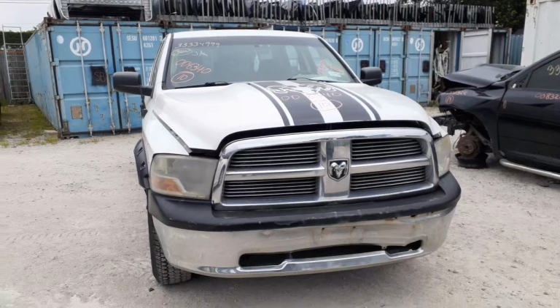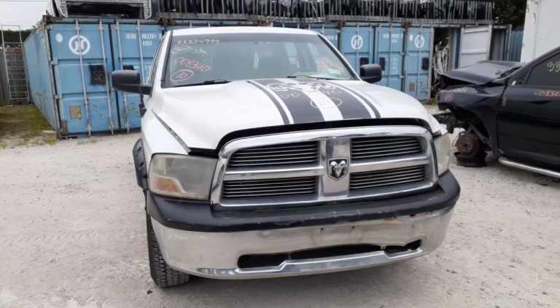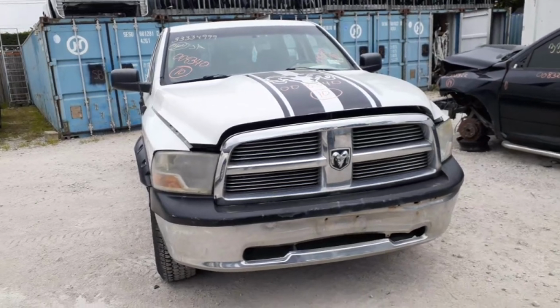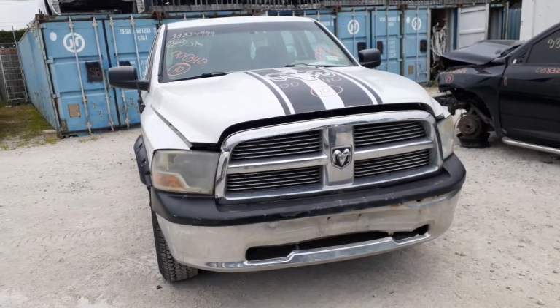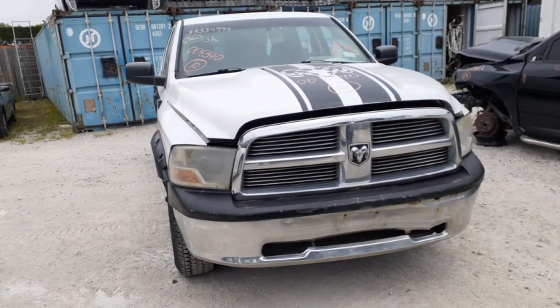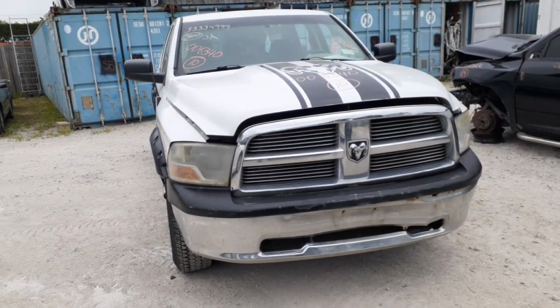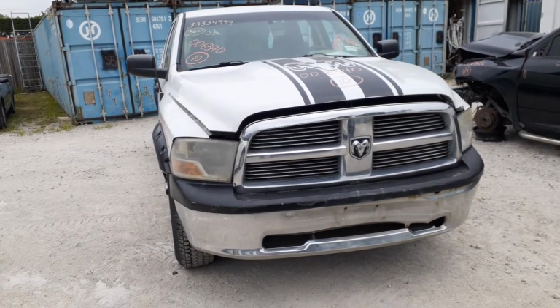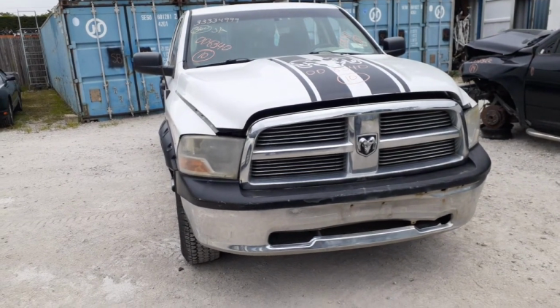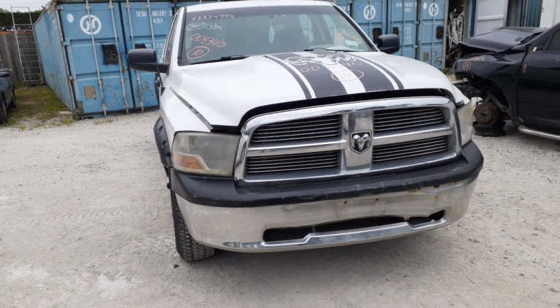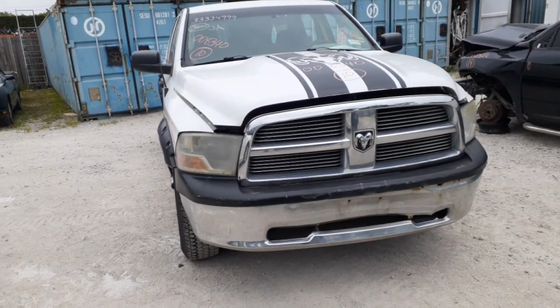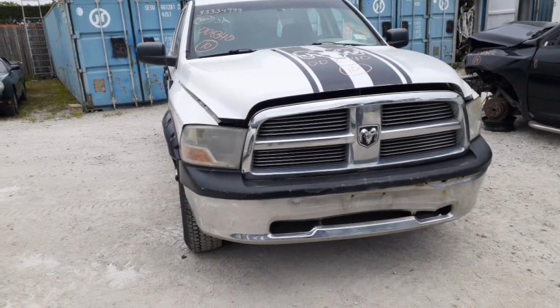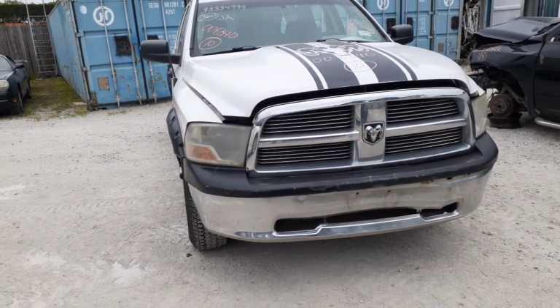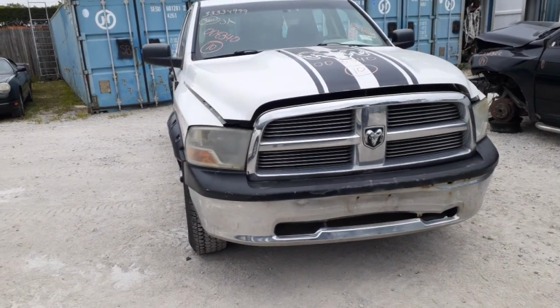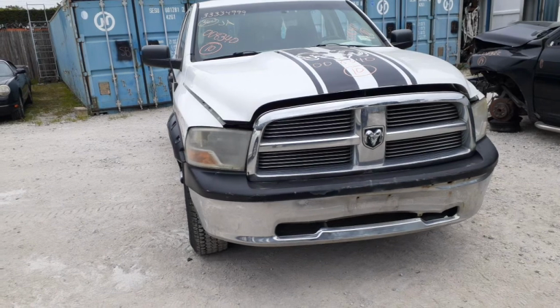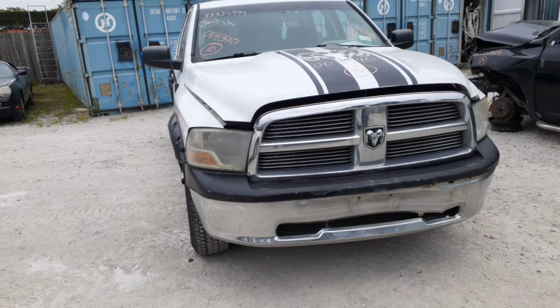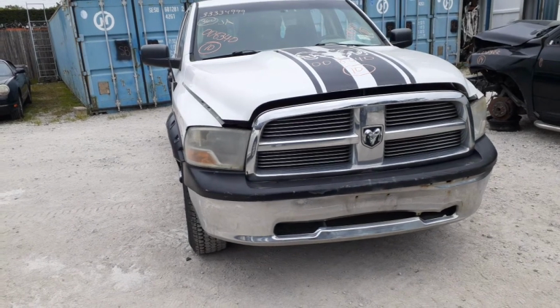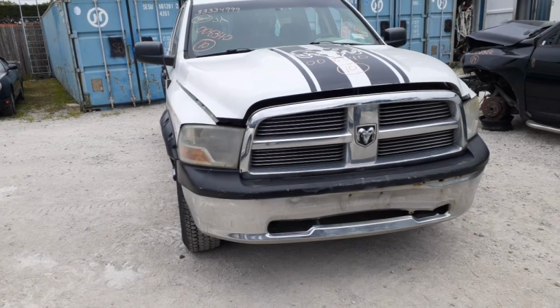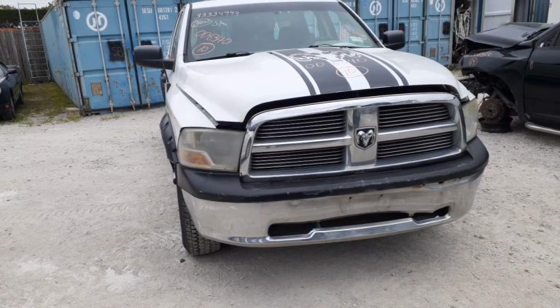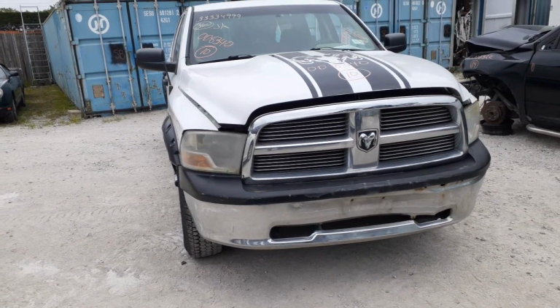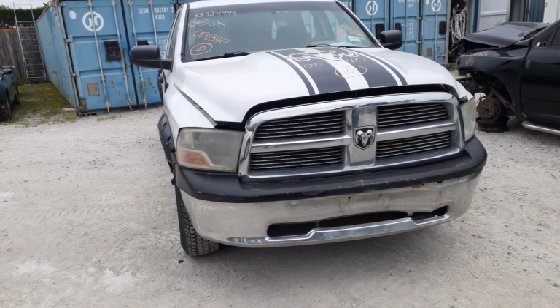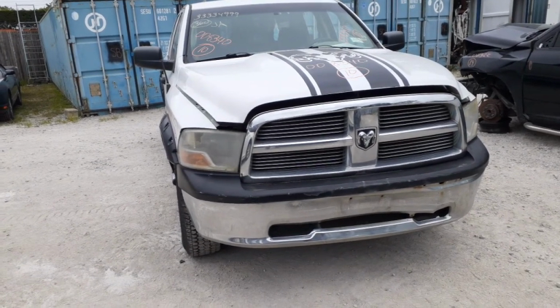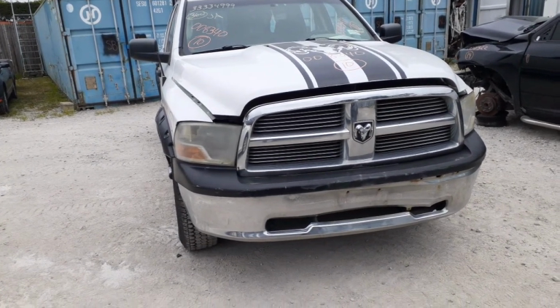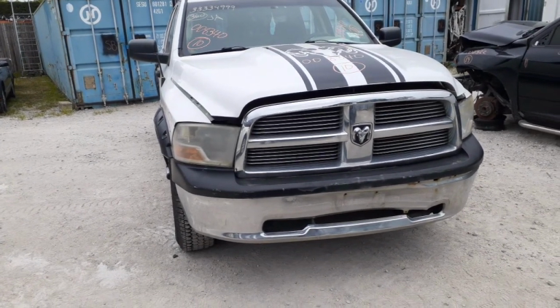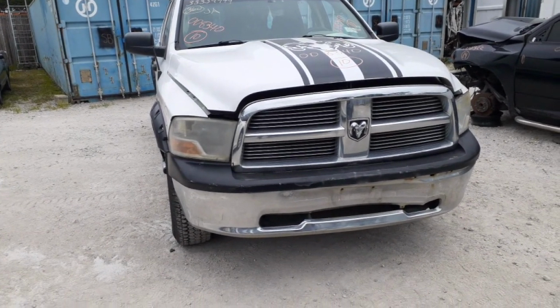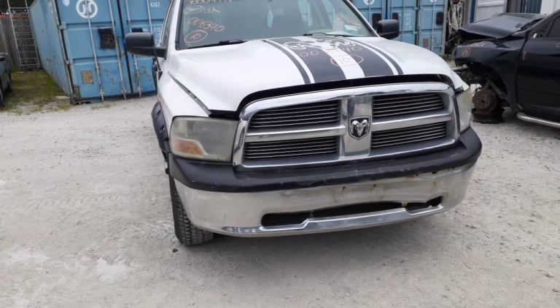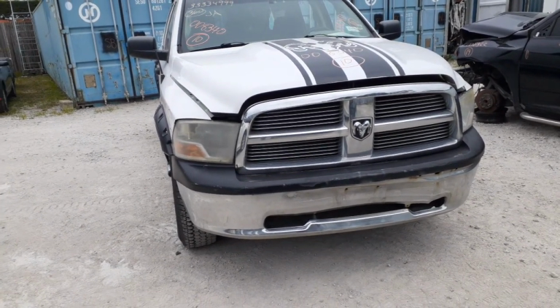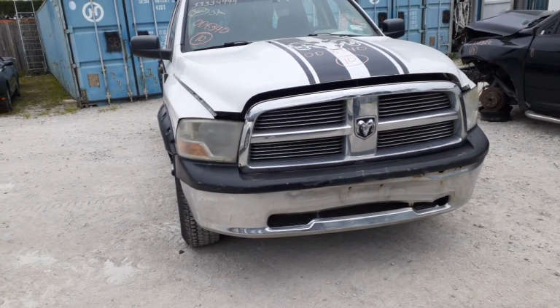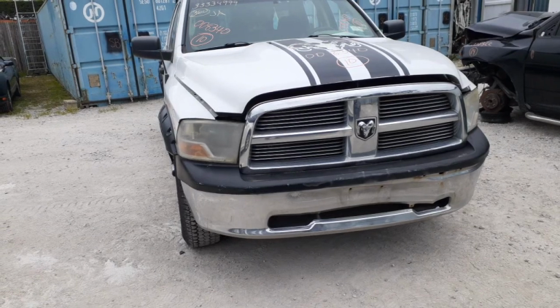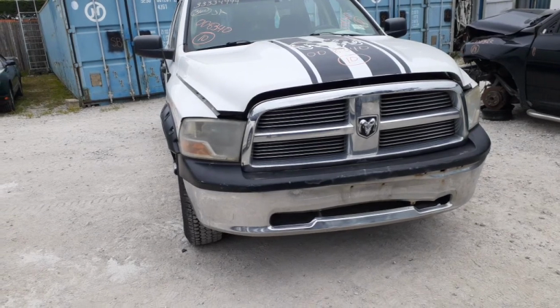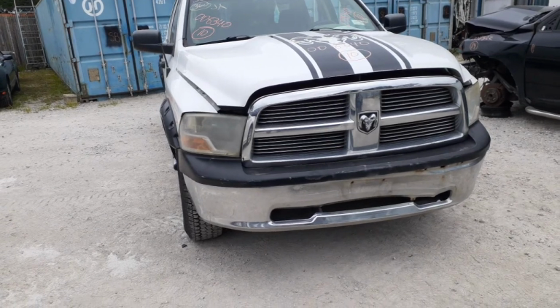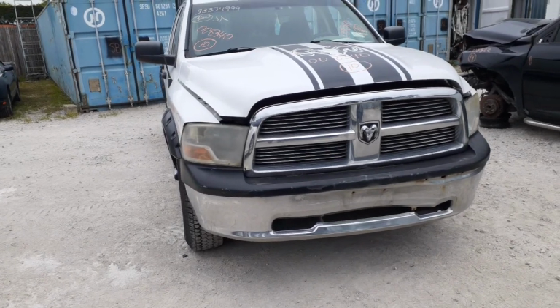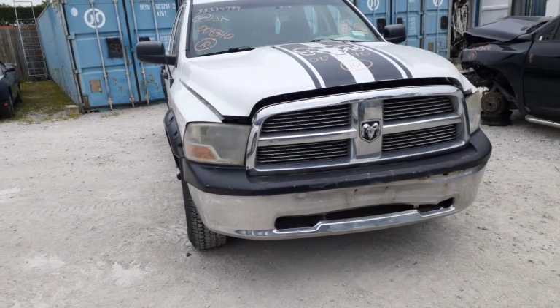New addition to the inventory is a 2010 Dodge Ram 1500 crew cab, stock number 8340. It's got a bad motor in it. It's a 4.7 automatic, 4x4.